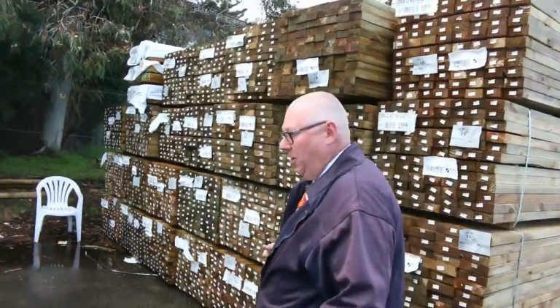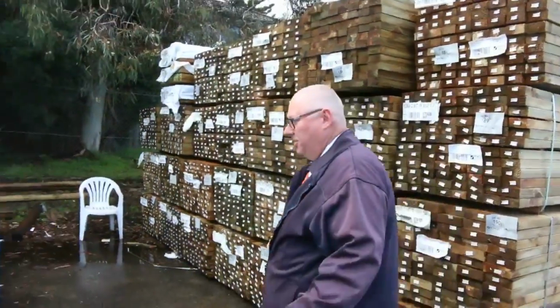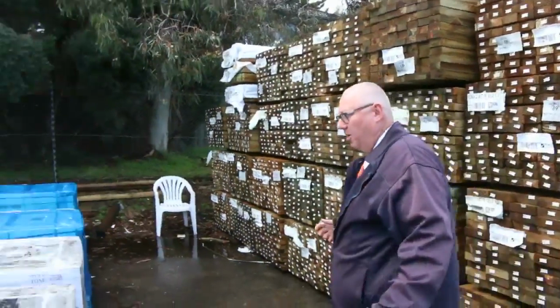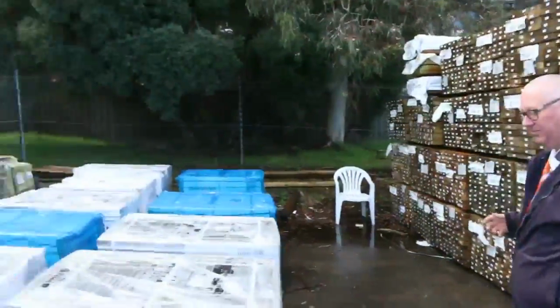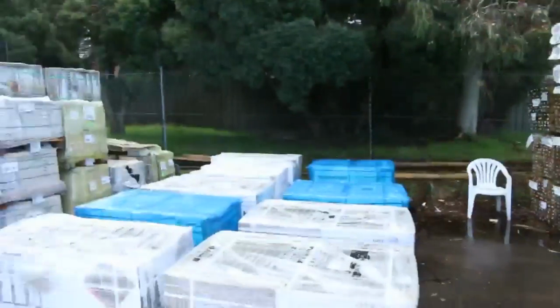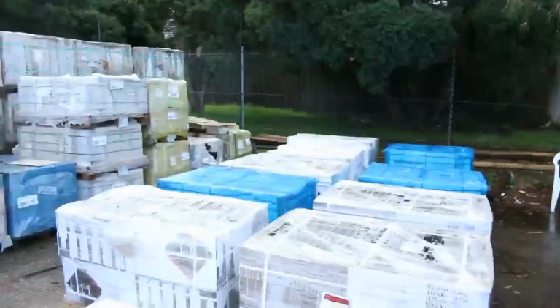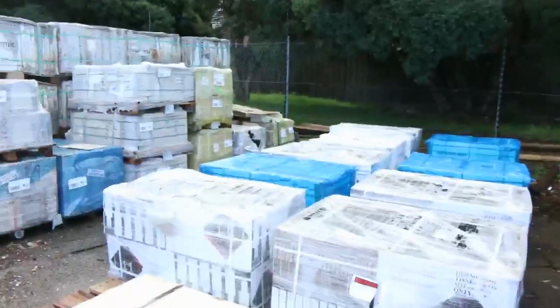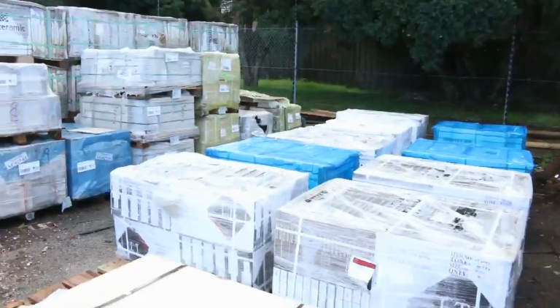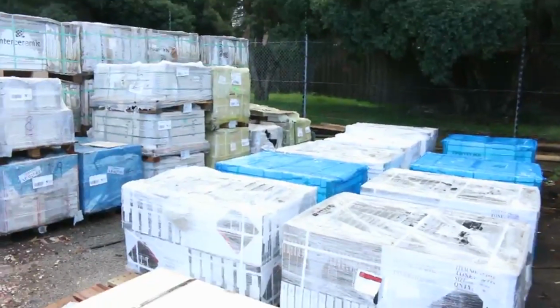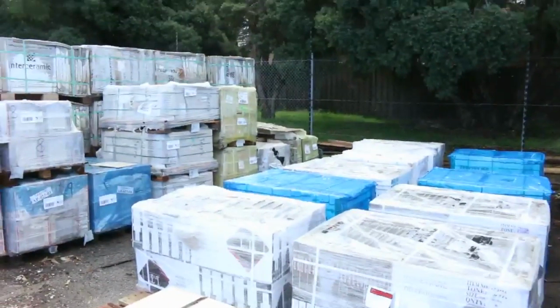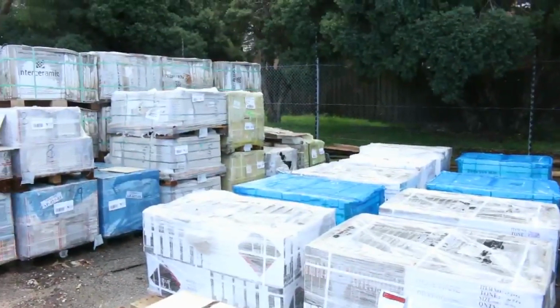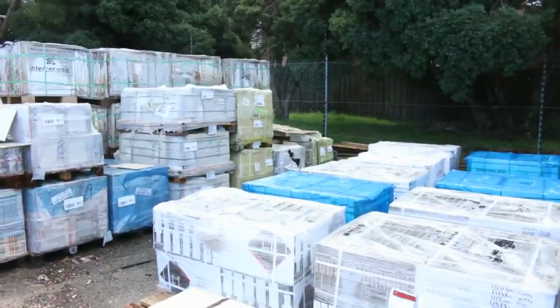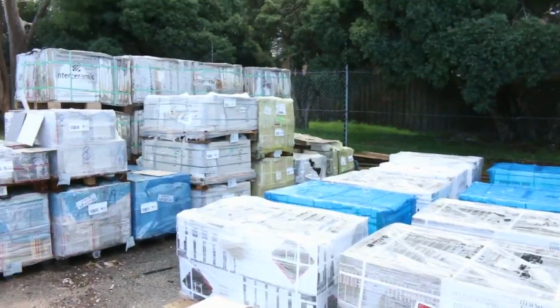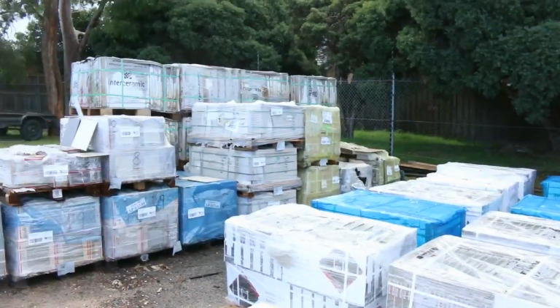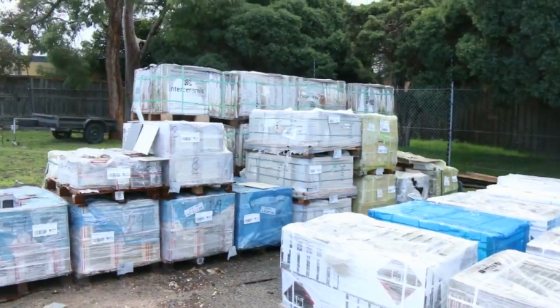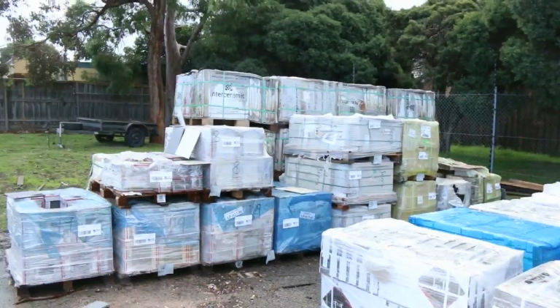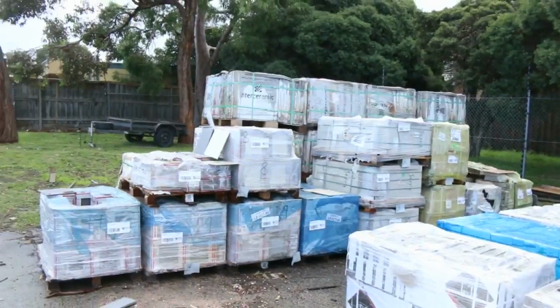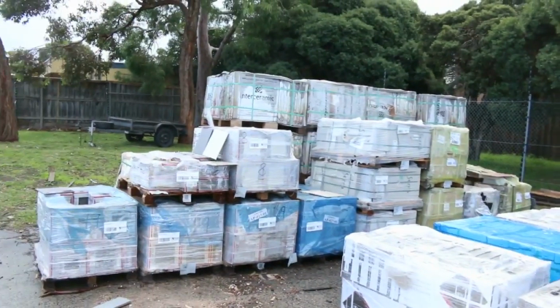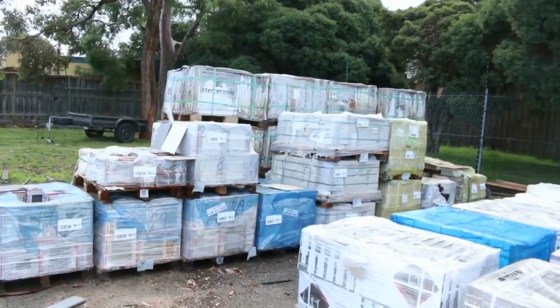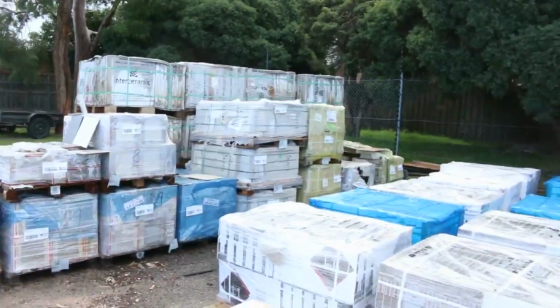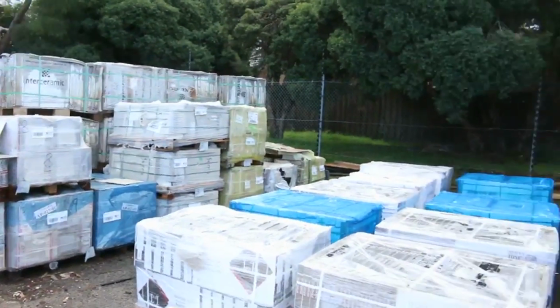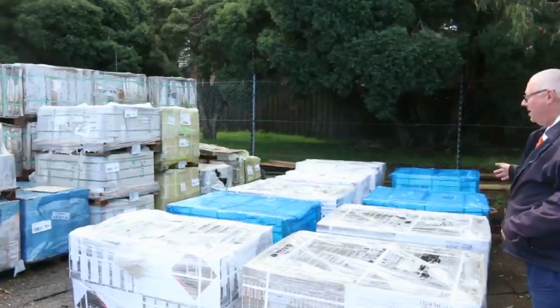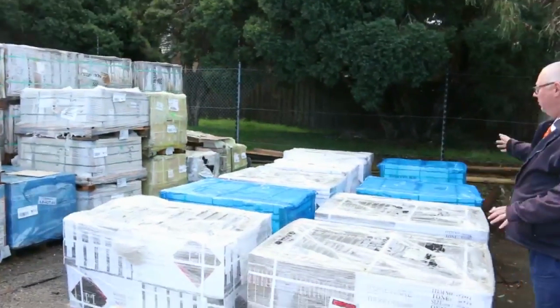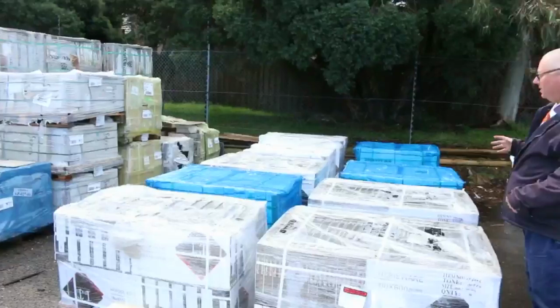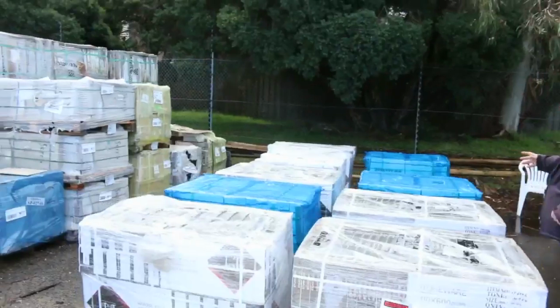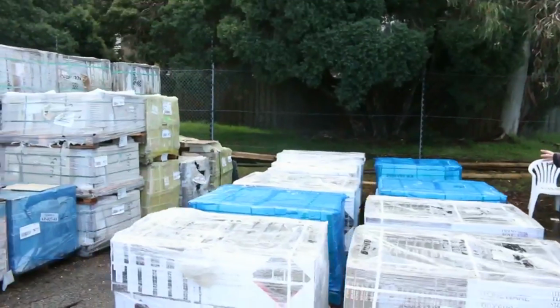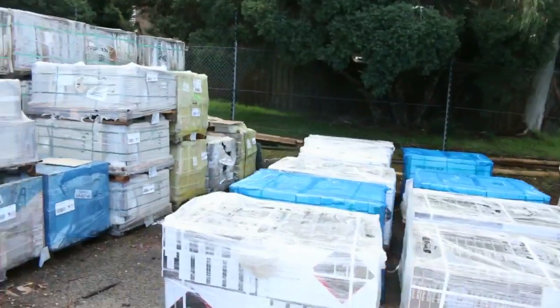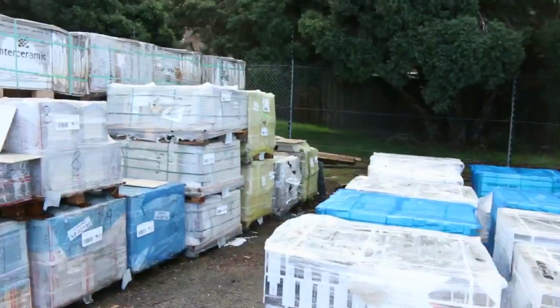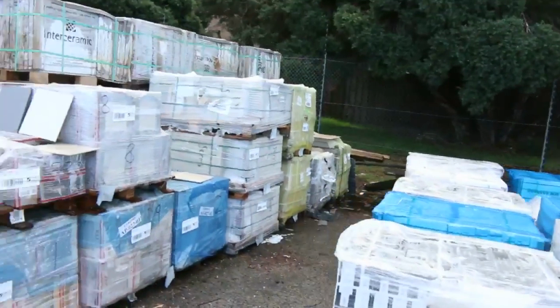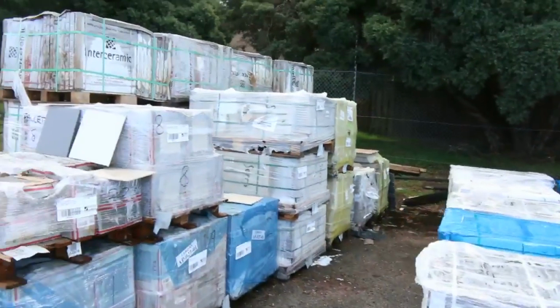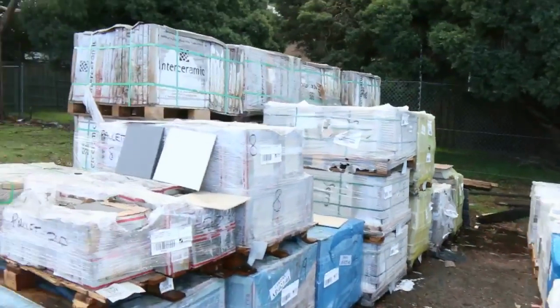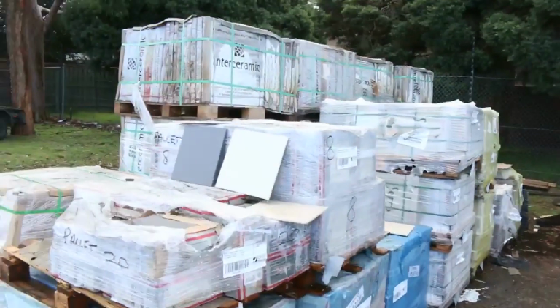All these tiles have just been delivered. There's about three or four different types here - some really nice tiles. We will get some displays out for you tomorrow to have a look at.